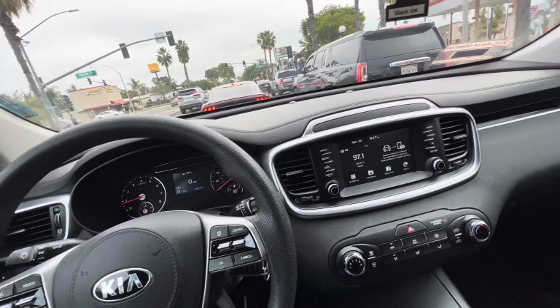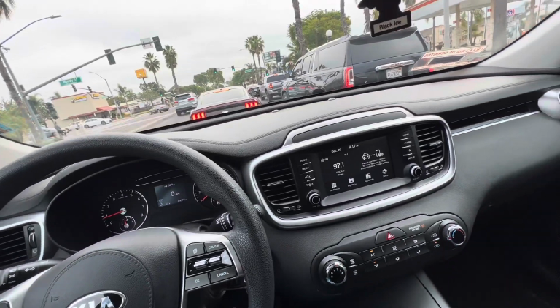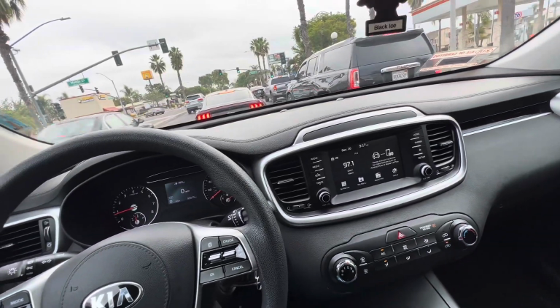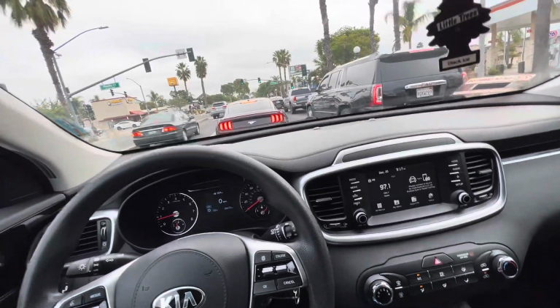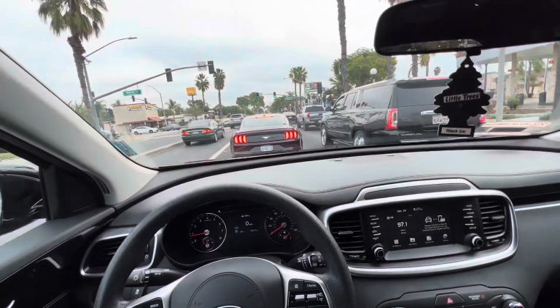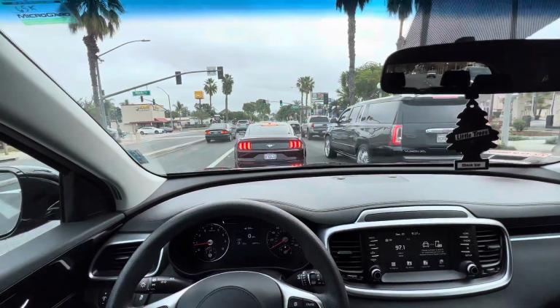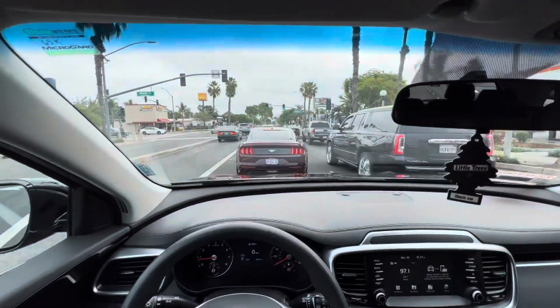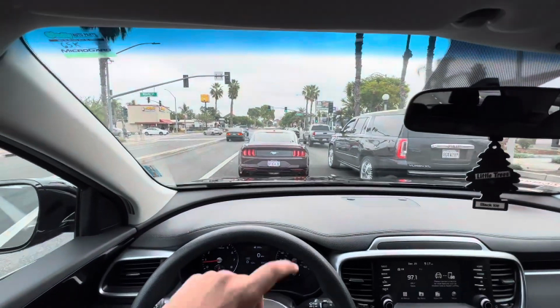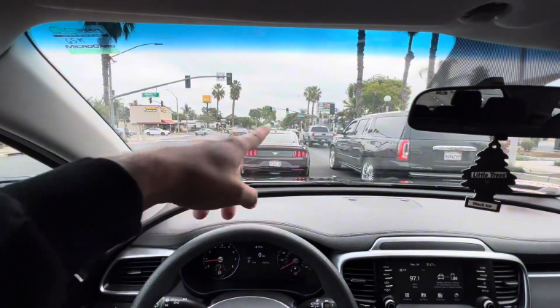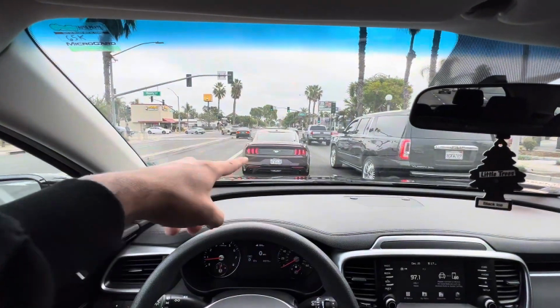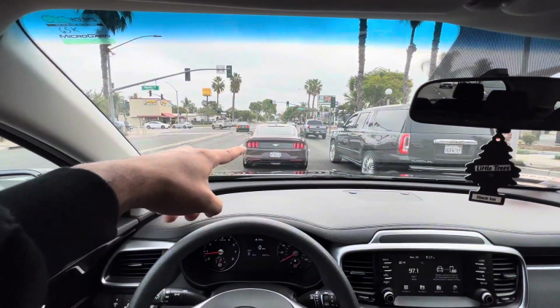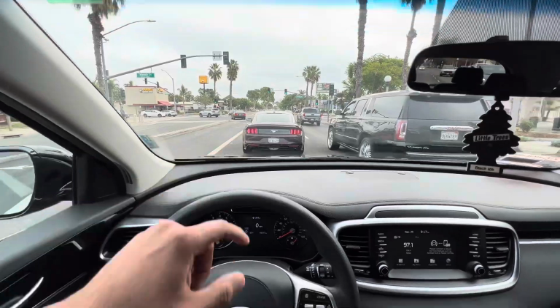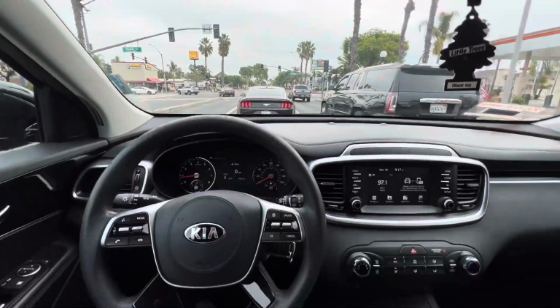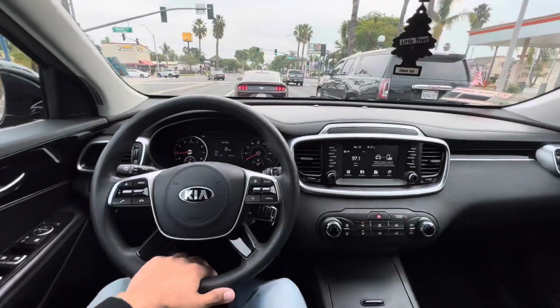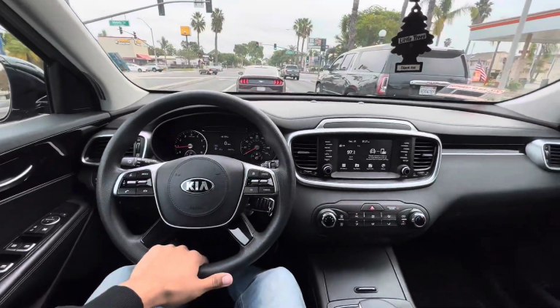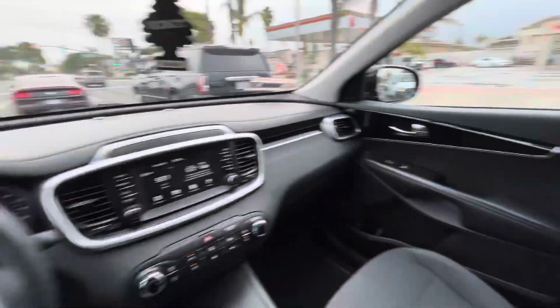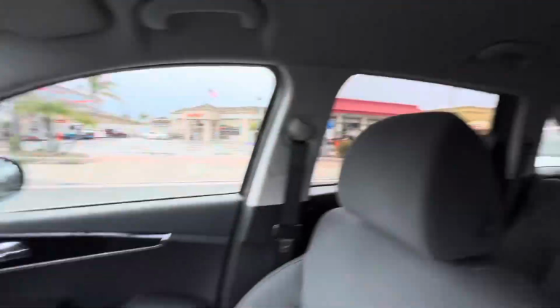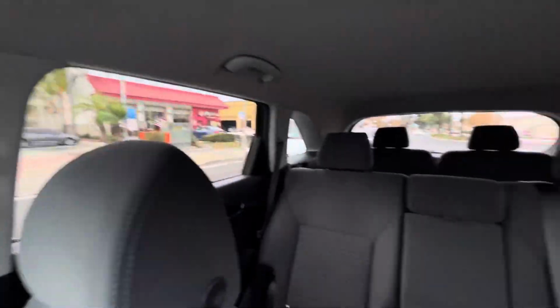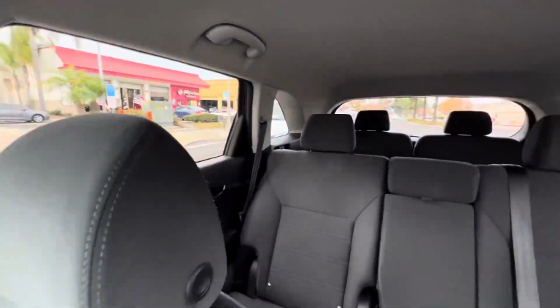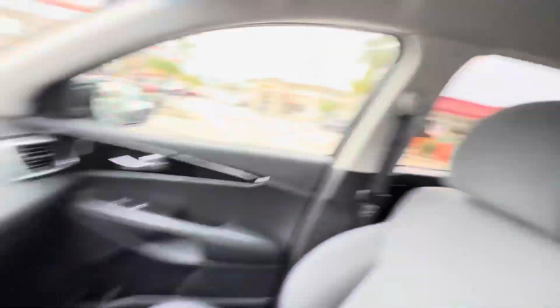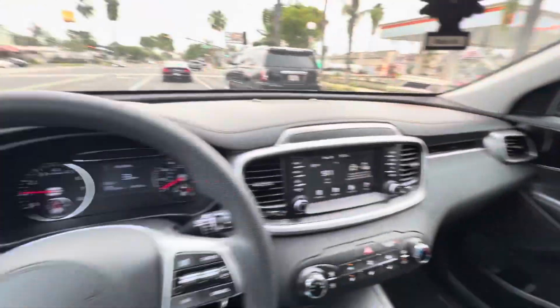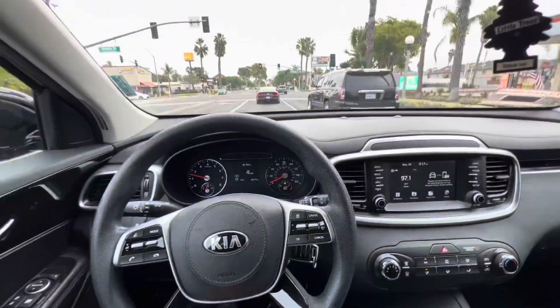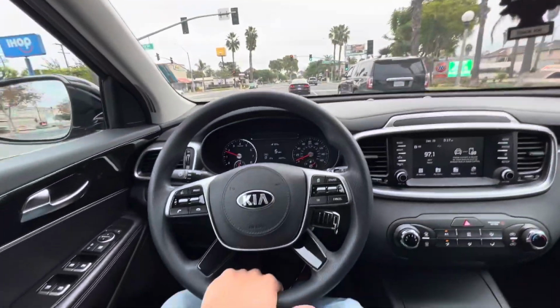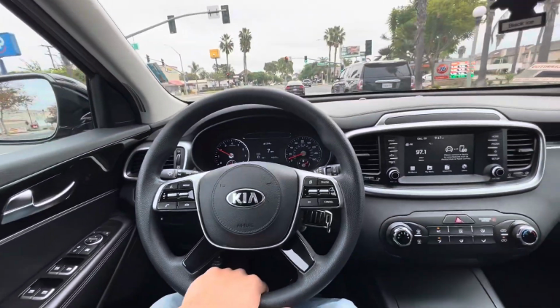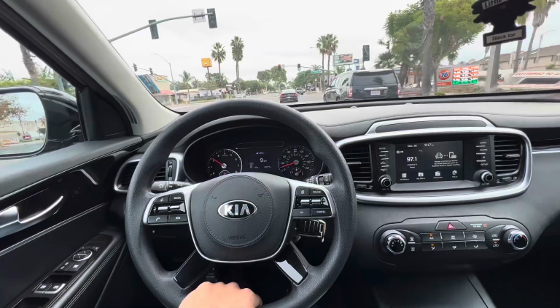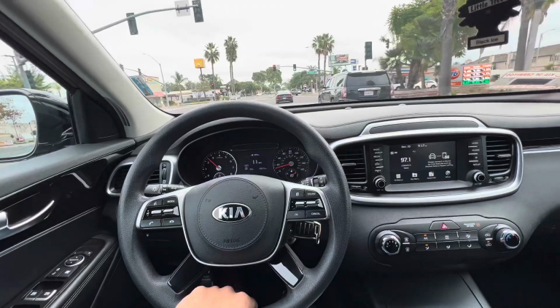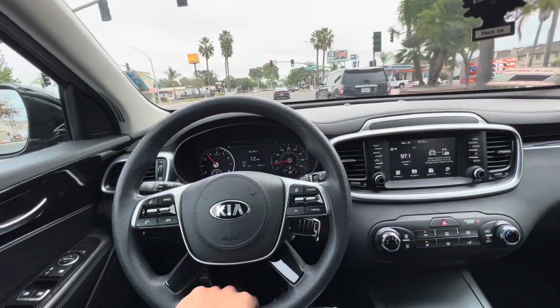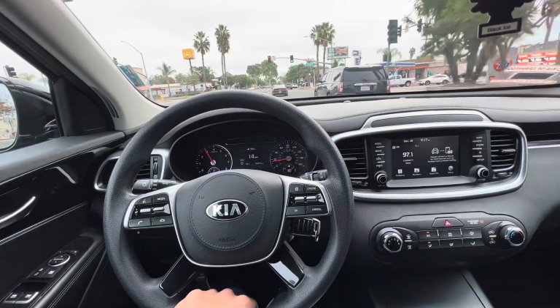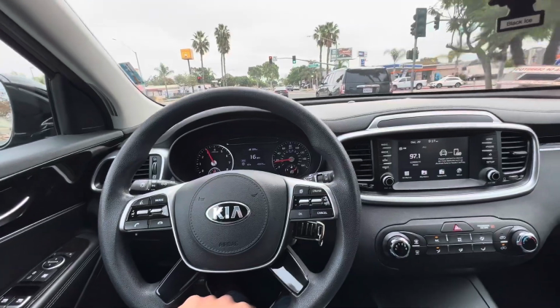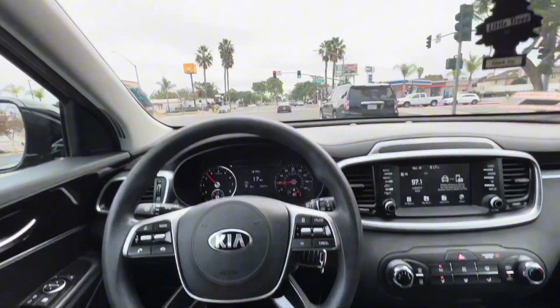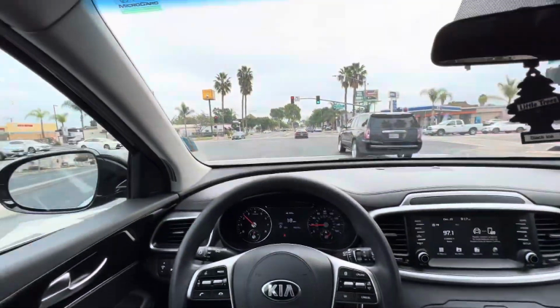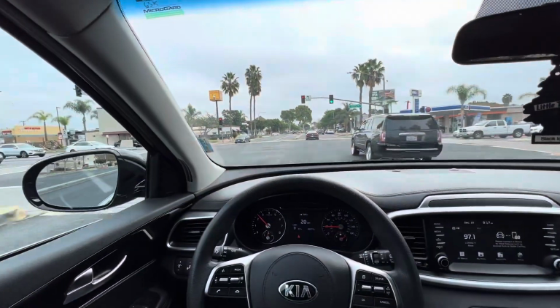Good morning guys, check out my little Mustang right there — boom — and there's my Kia Sorento, a cool little seven-seater. Just came back from a Turo trip.